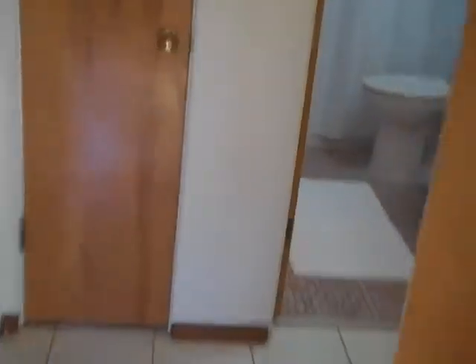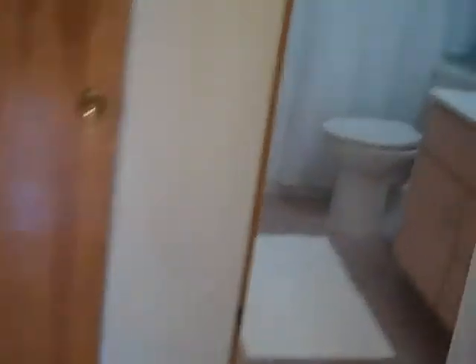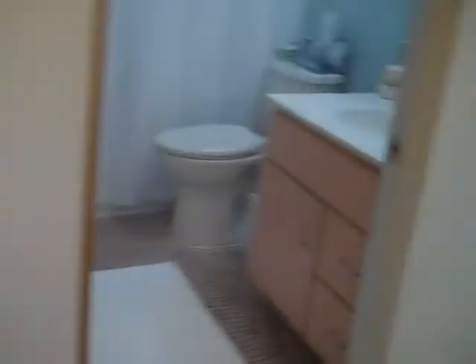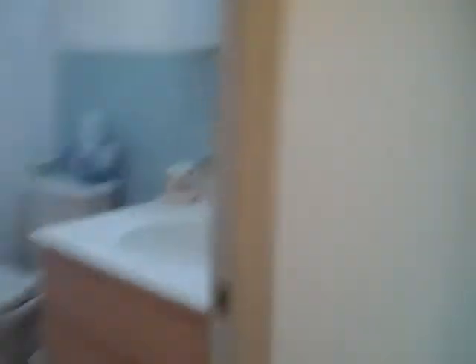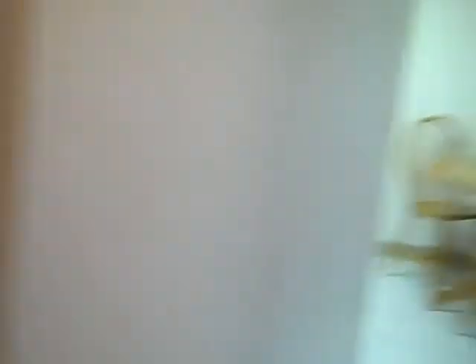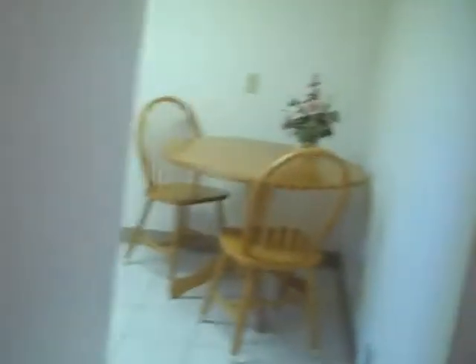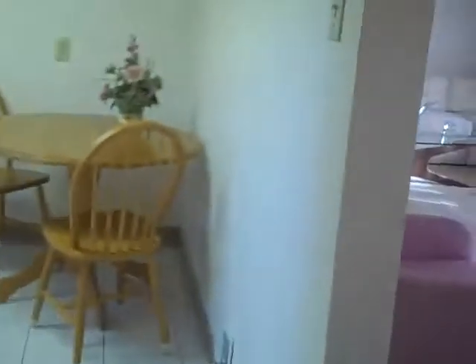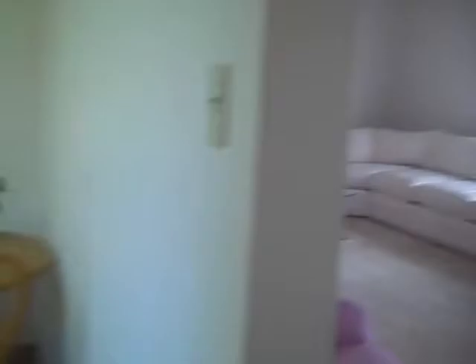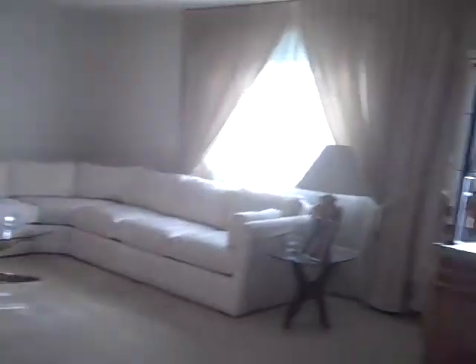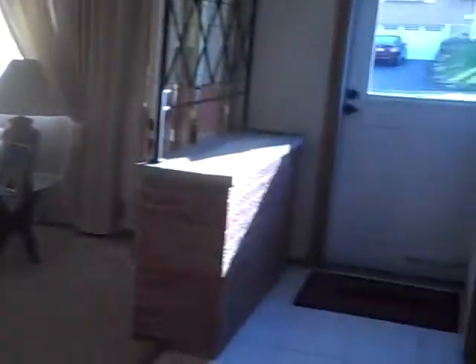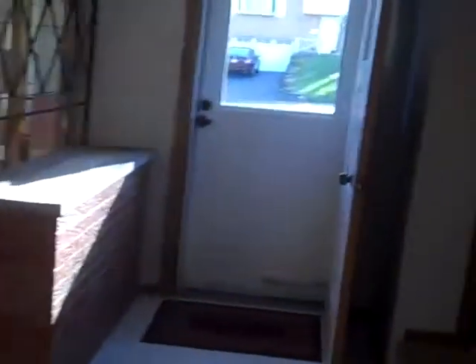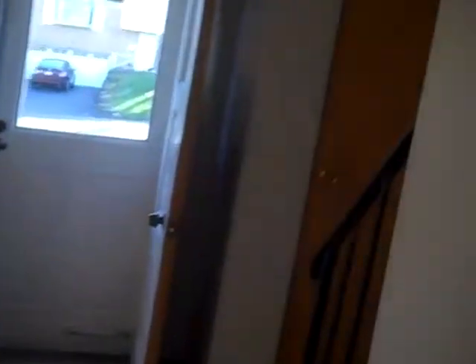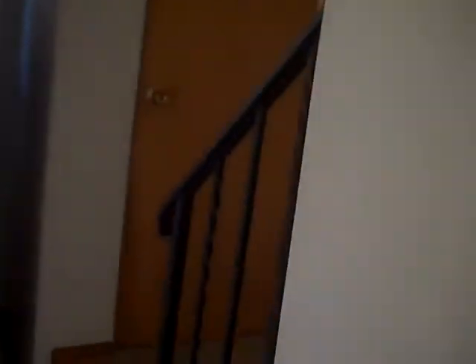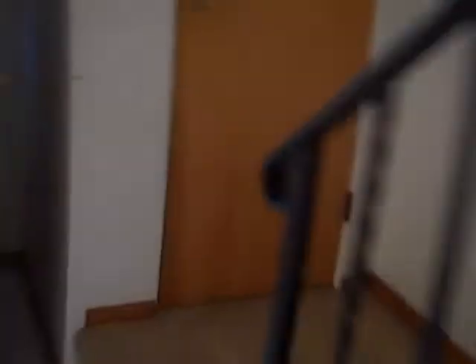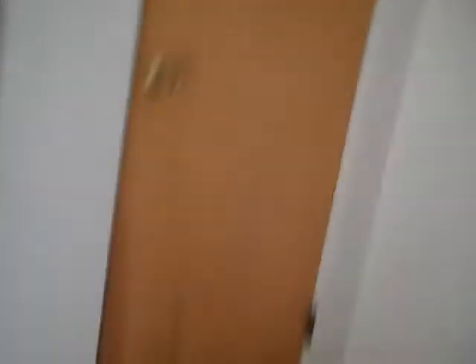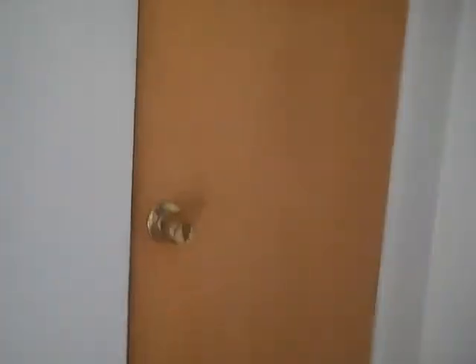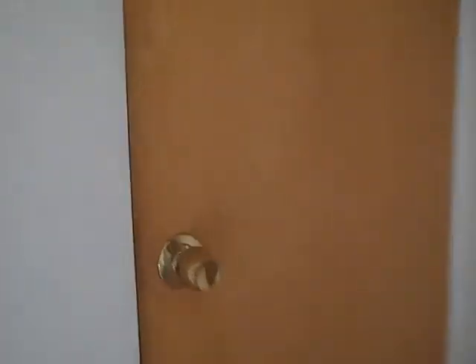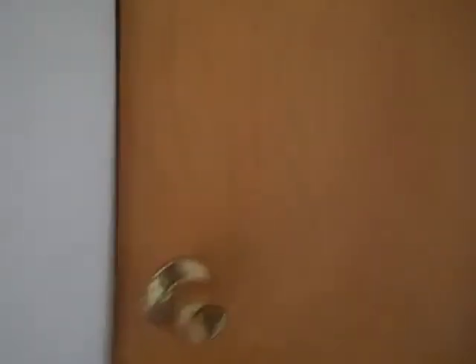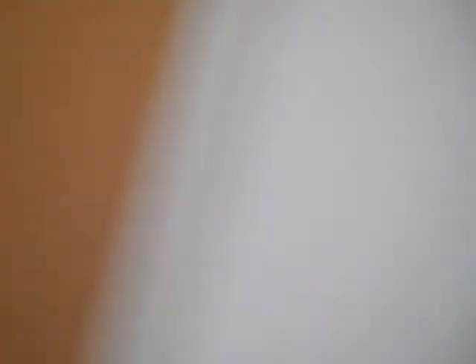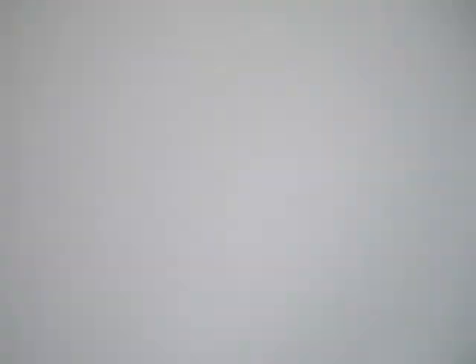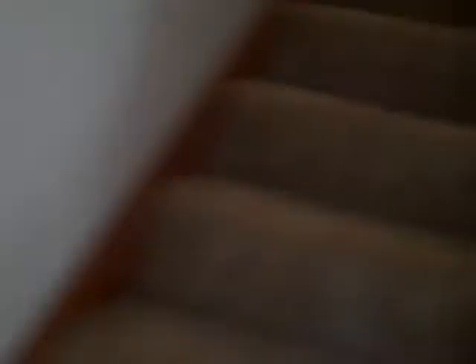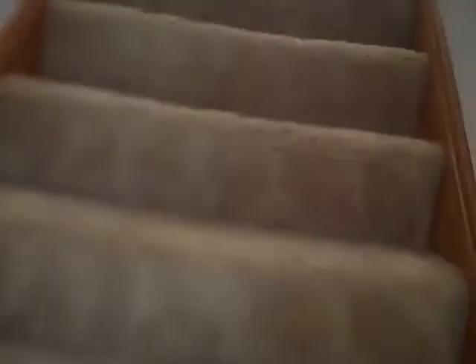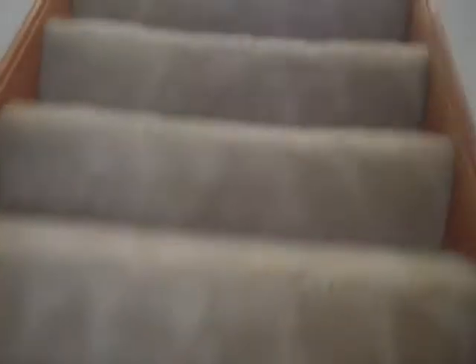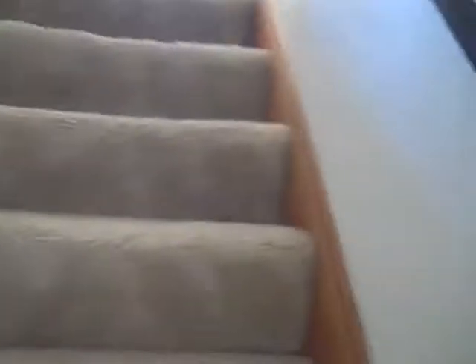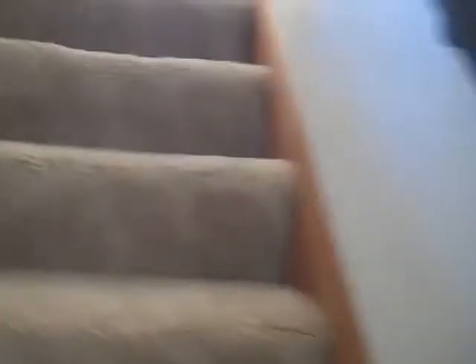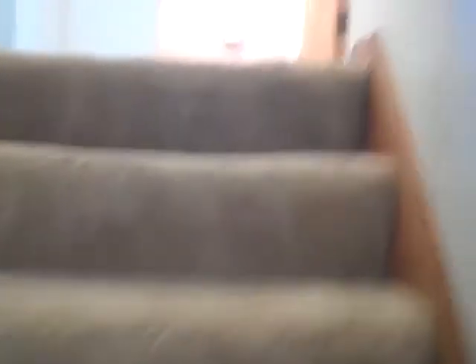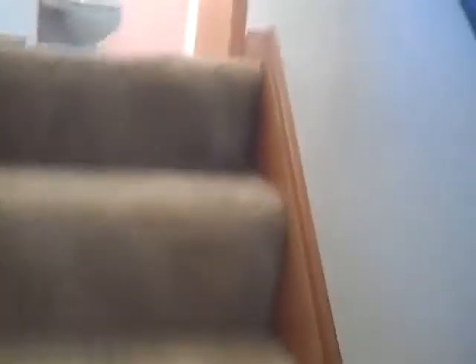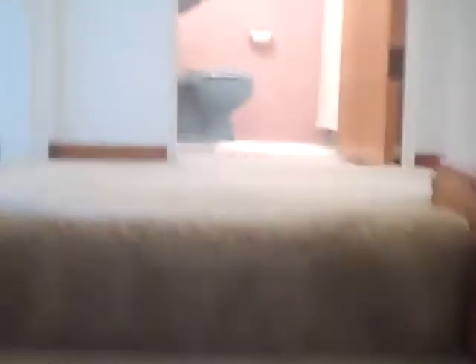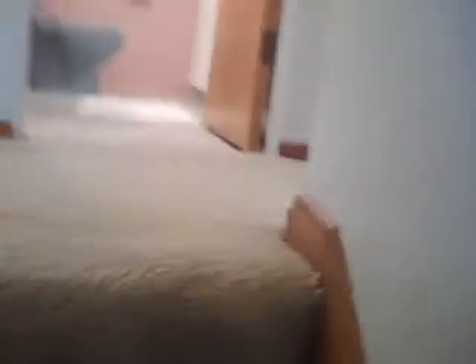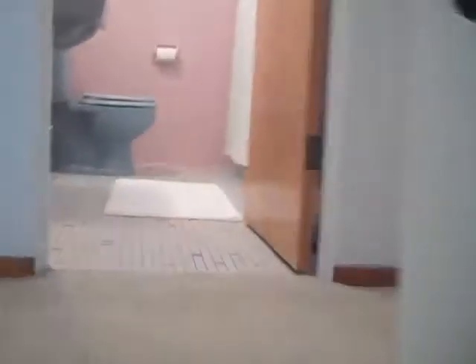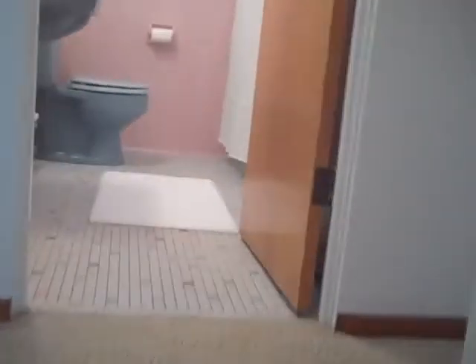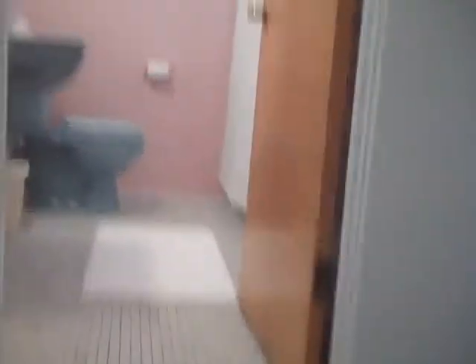I'd like to take you upstairs. Two bedrooms upstairs and a full bath. By the way, this is a hall closet. The second full bath is straight ahead here.